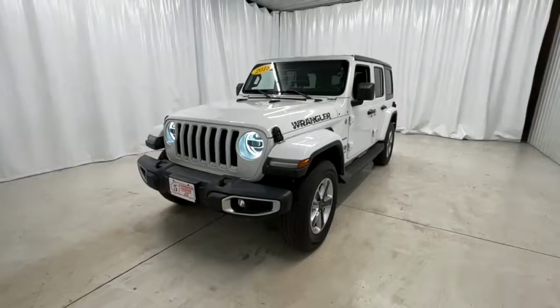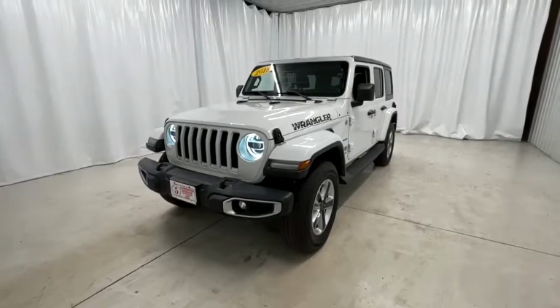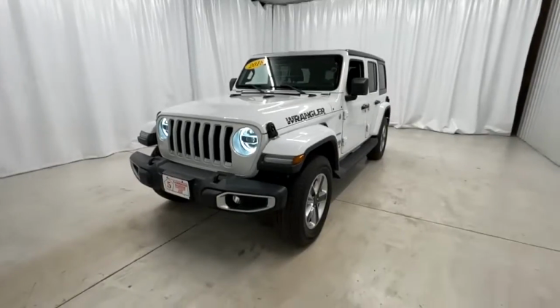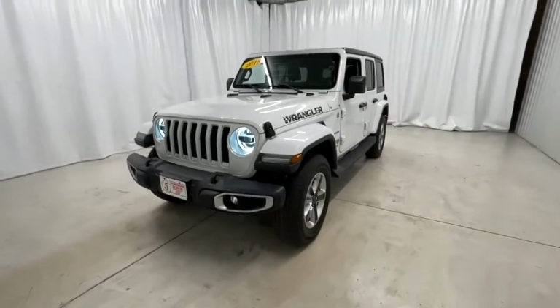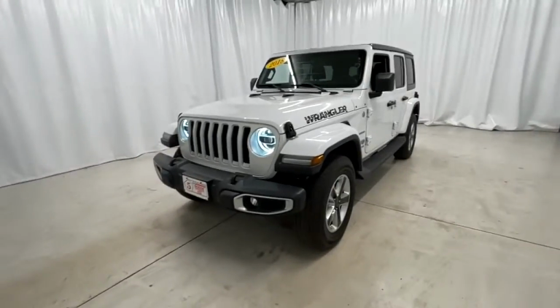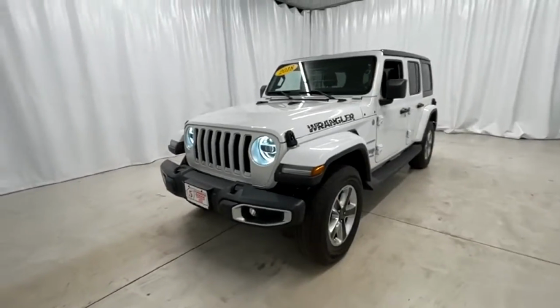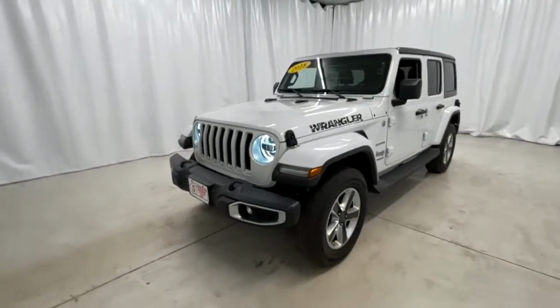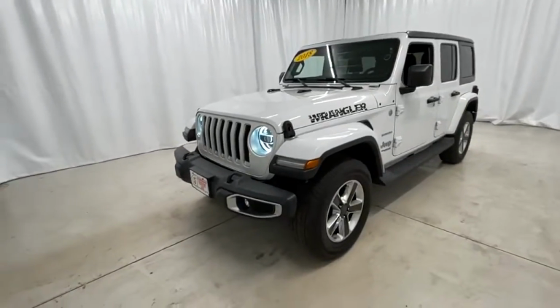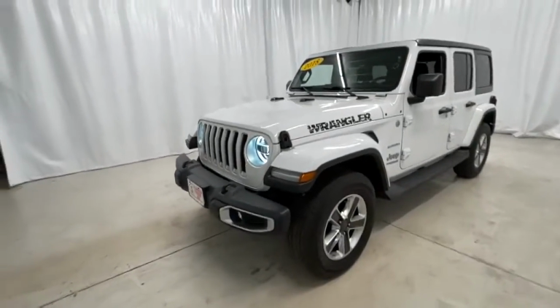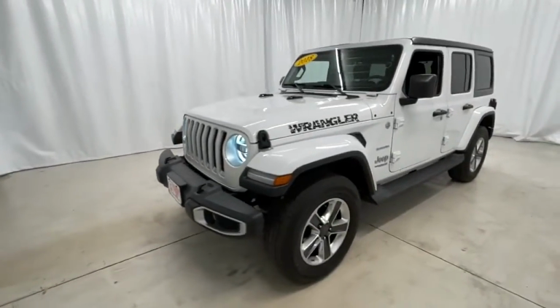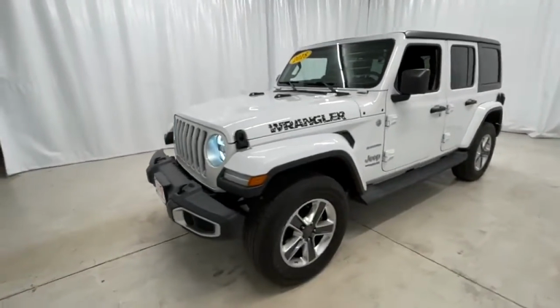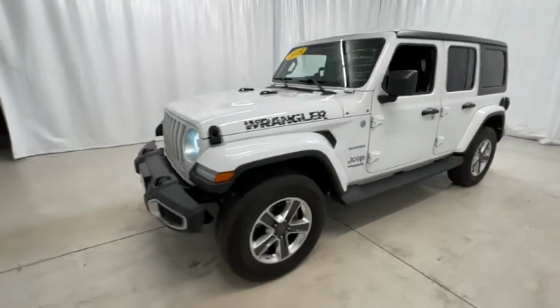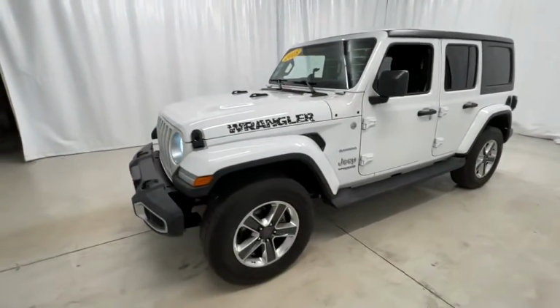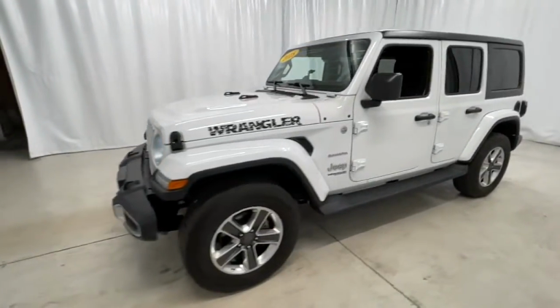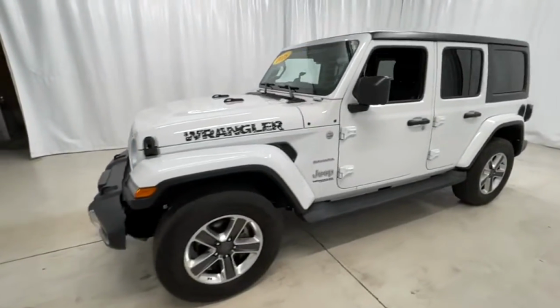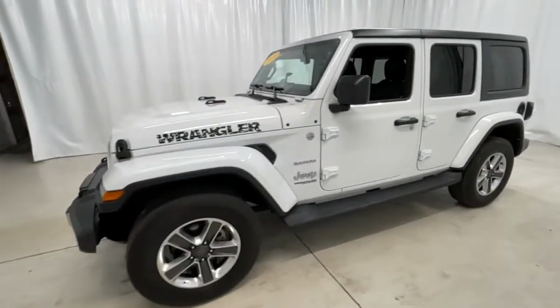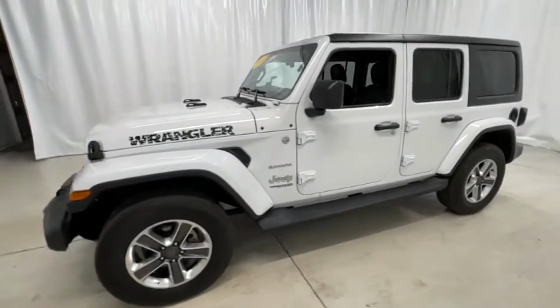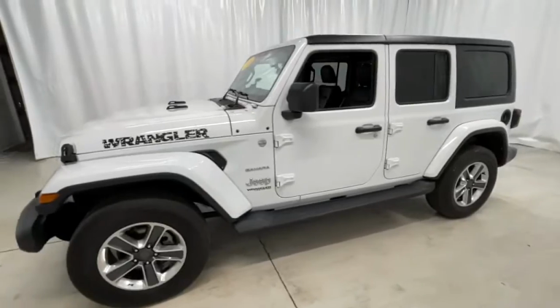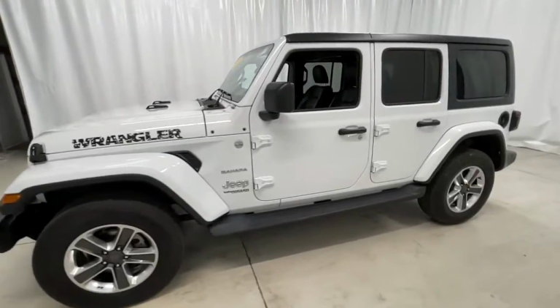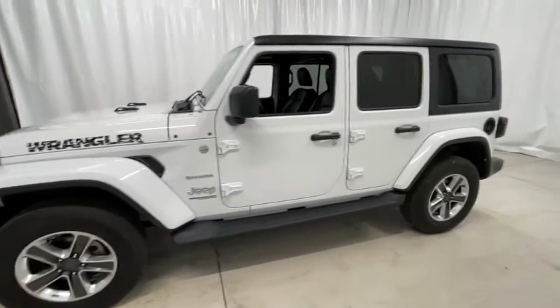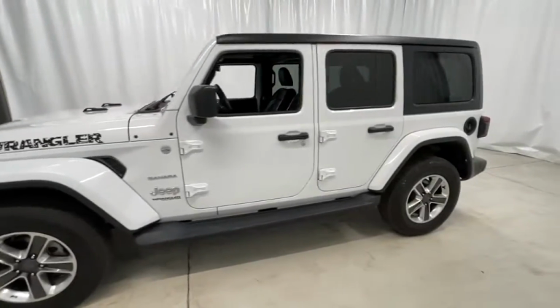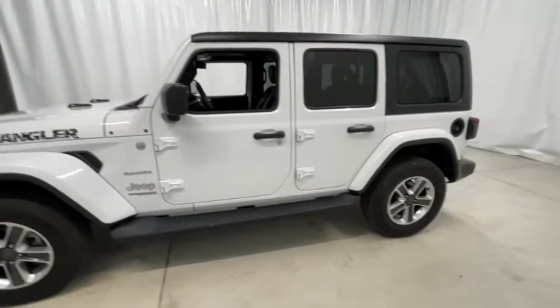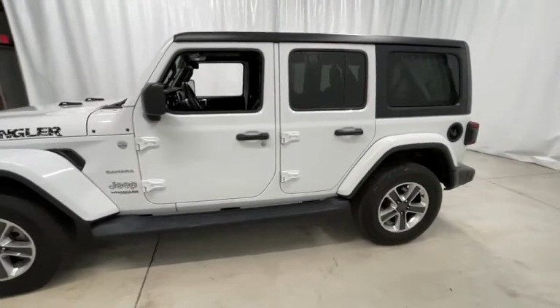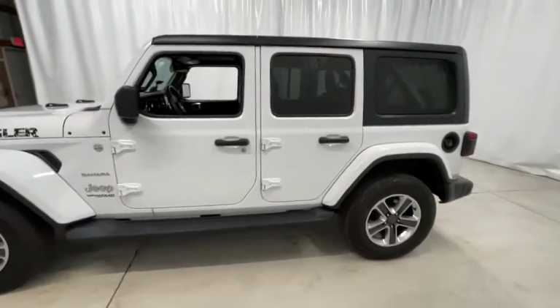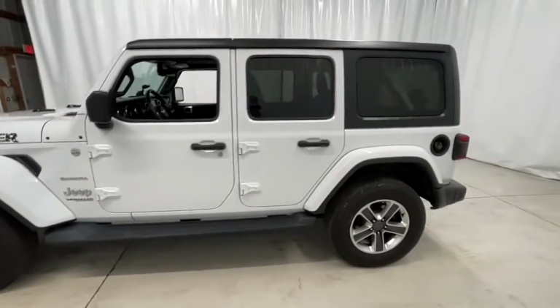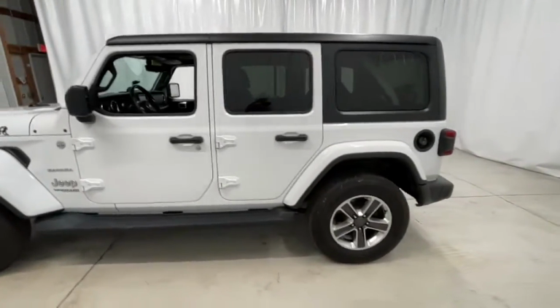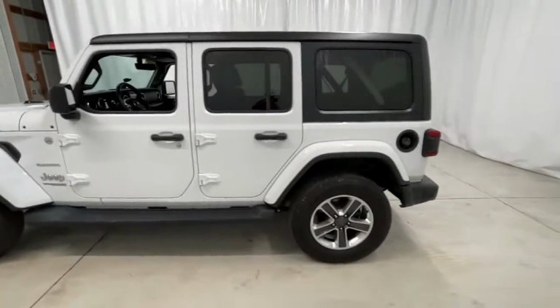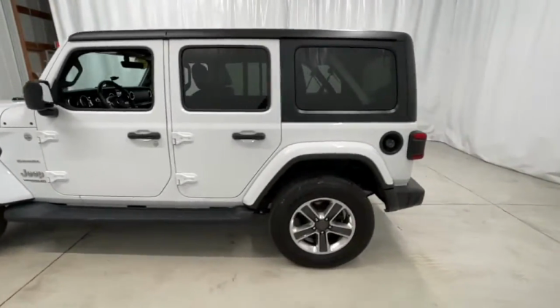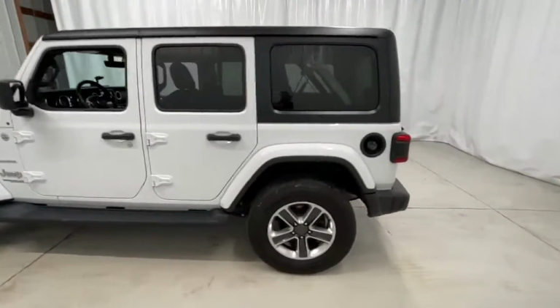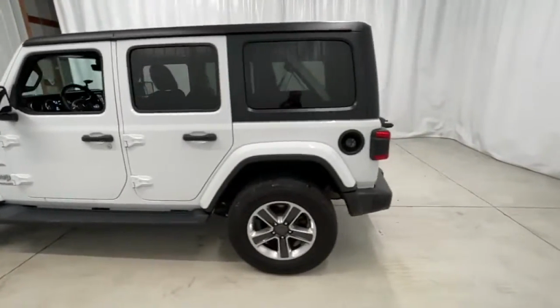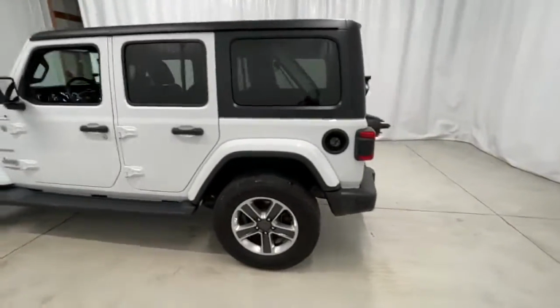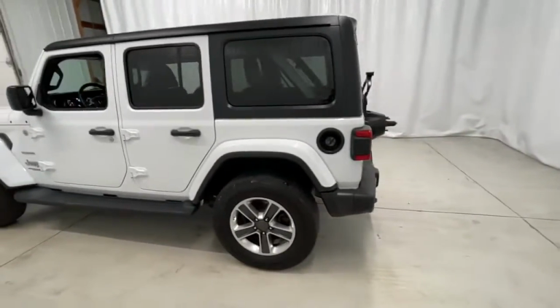Get into a car with value. 2018 Jeep Wrangler, with less than 80,000 miles on the odometer, this vehicle provides excellent value.